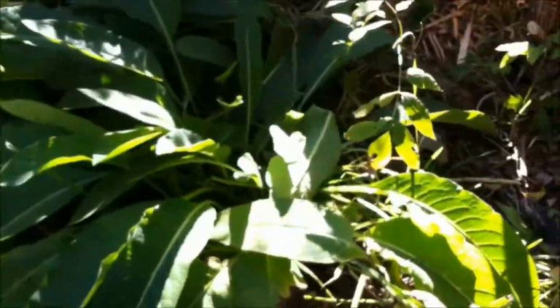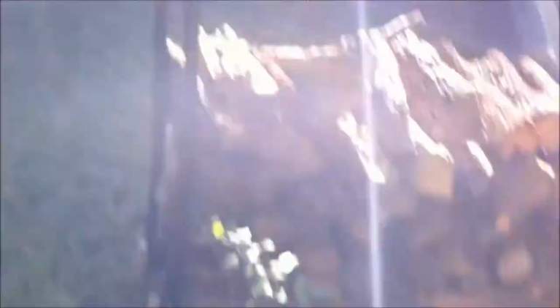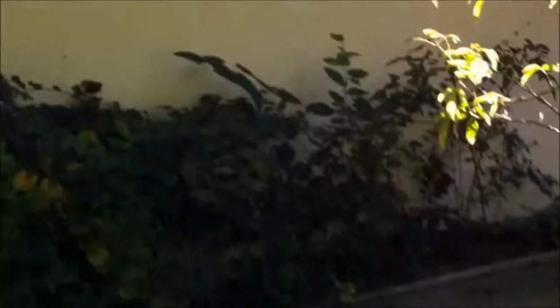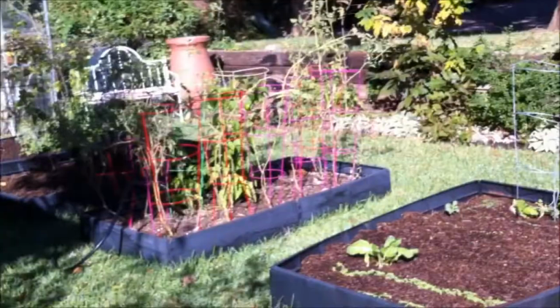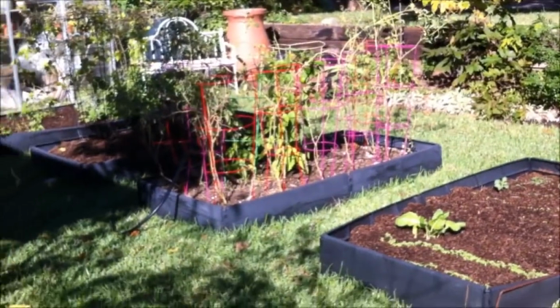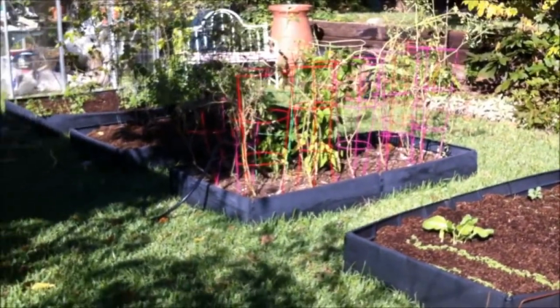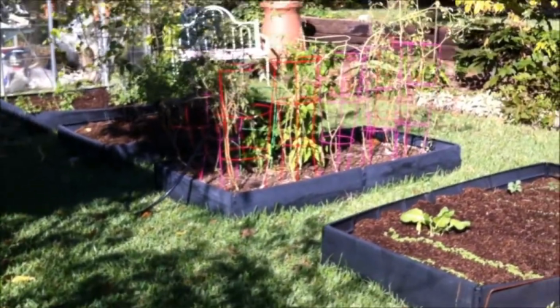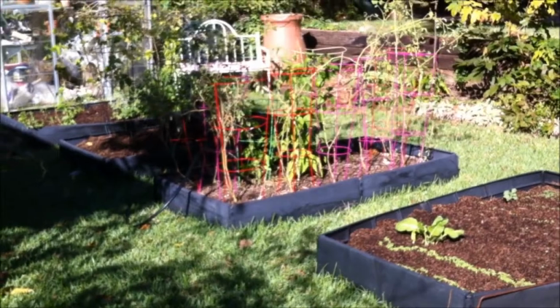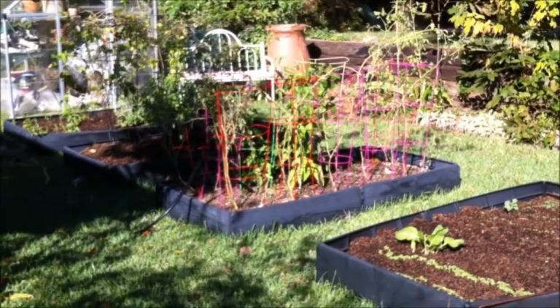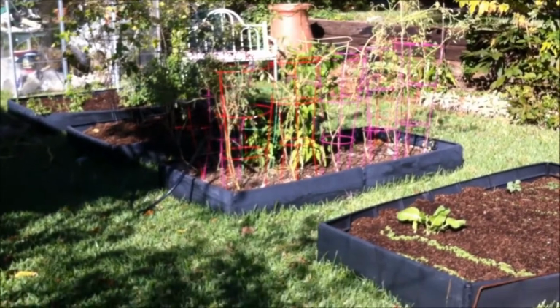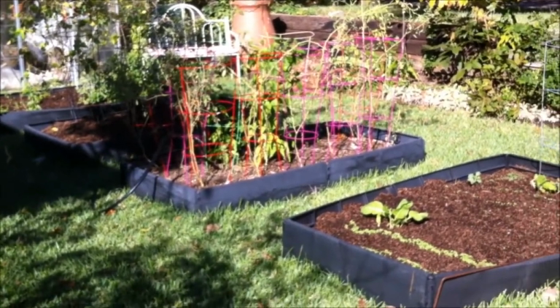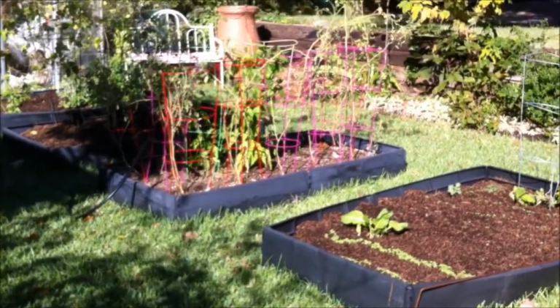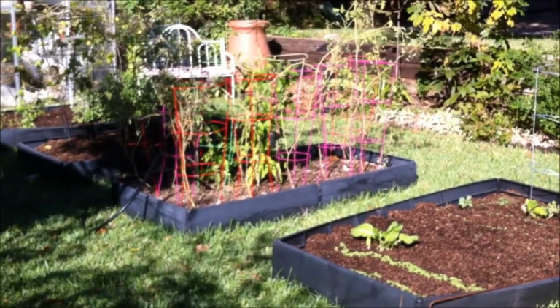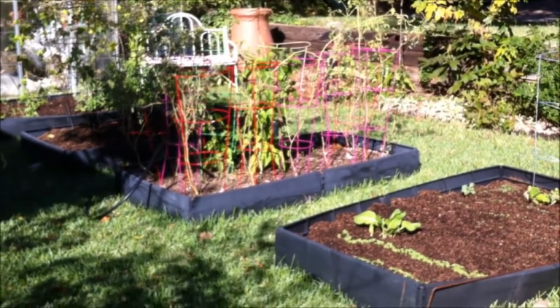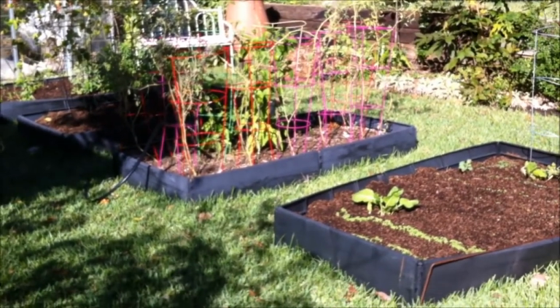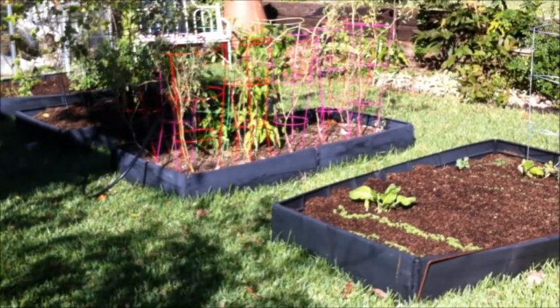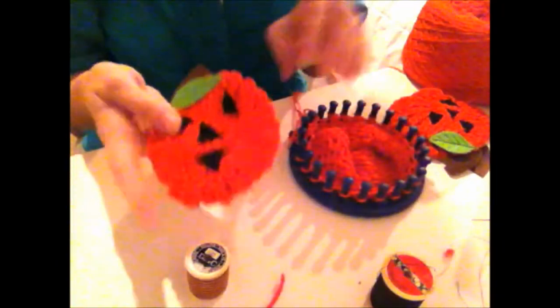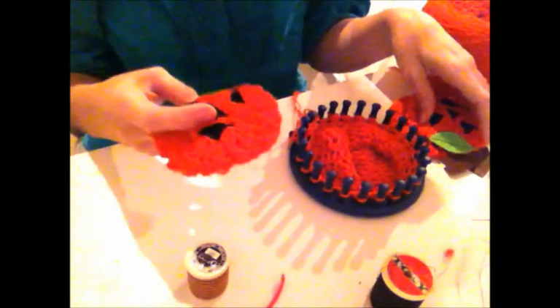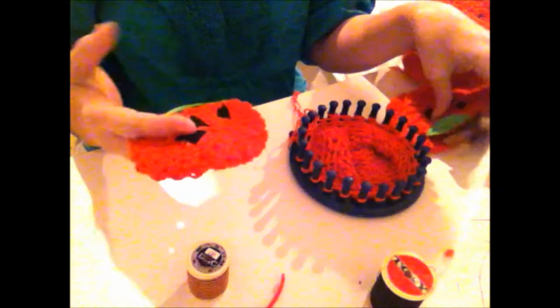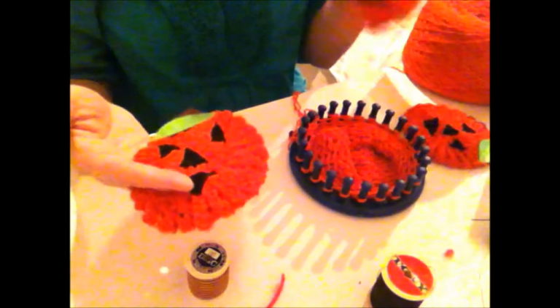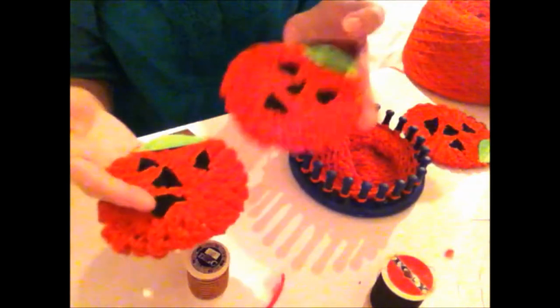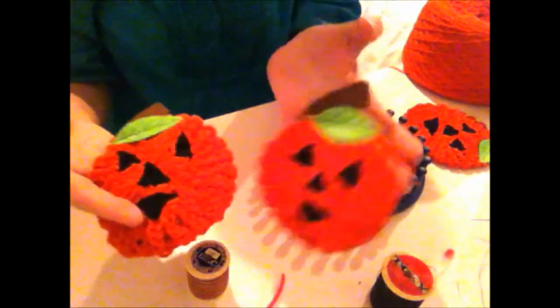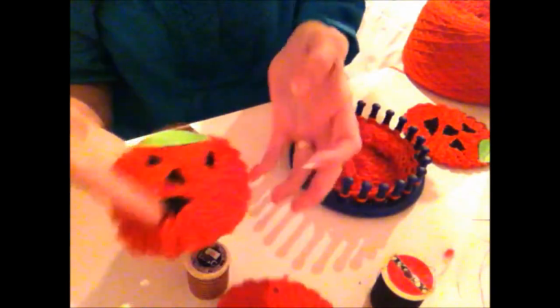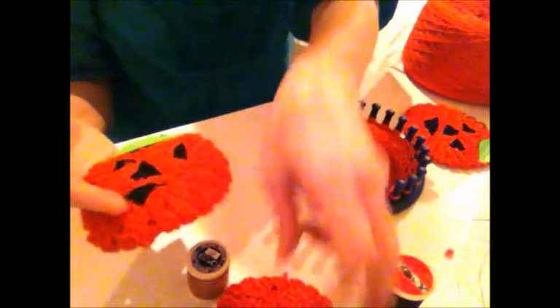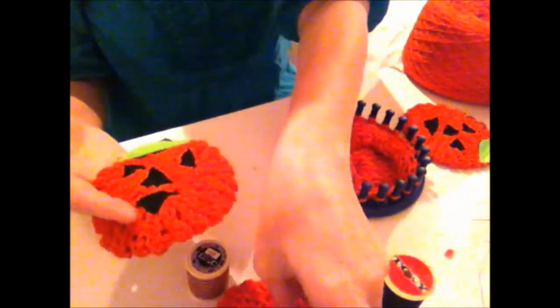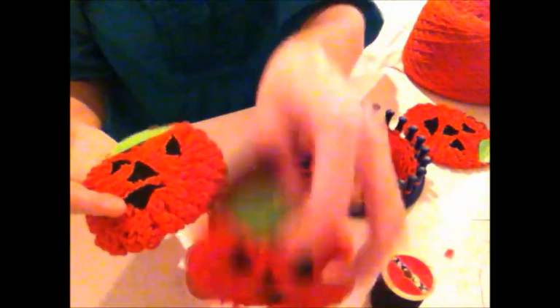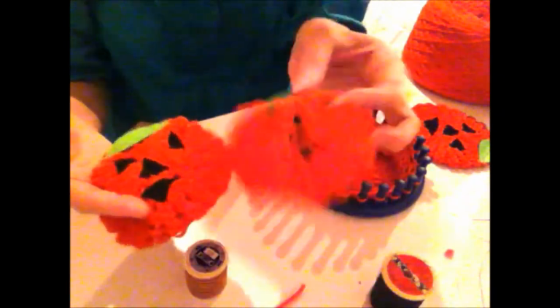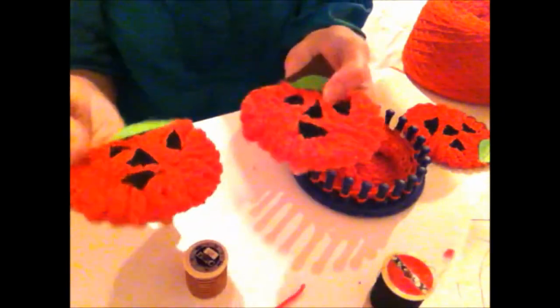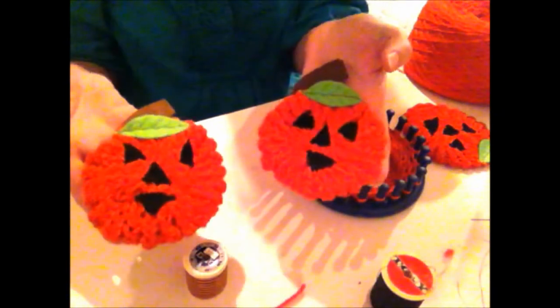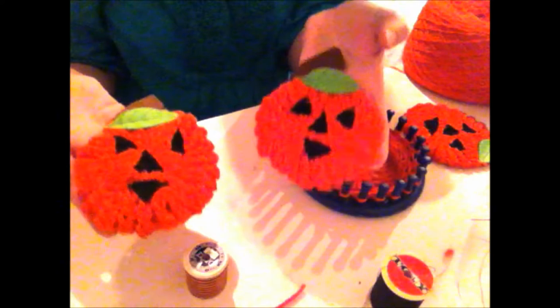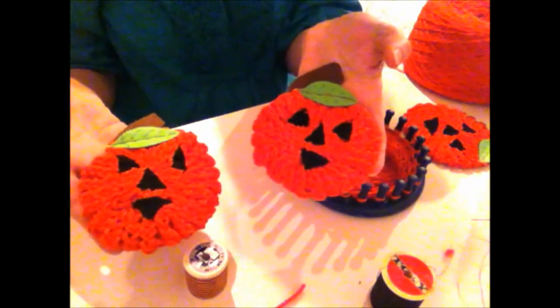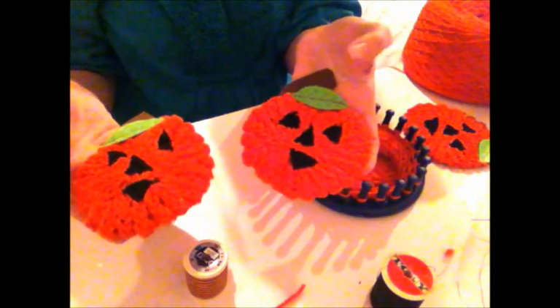The comfrey's going good. So that's what I did out in the garden. Let's go inside and we'll start the jack-o'-lantern pot scrubbers. Today, as promised, I'm showing you how to do these quick and easy jack-o'-lantern pot scrubbers.